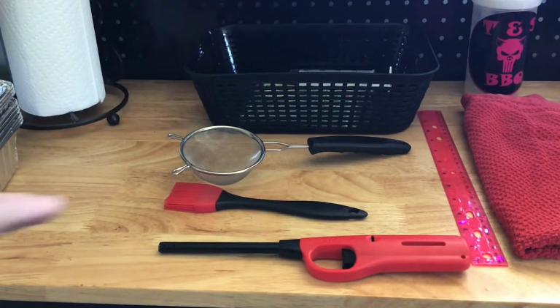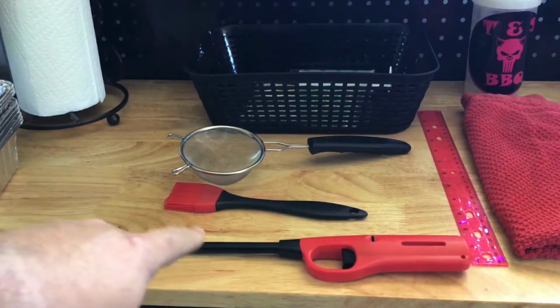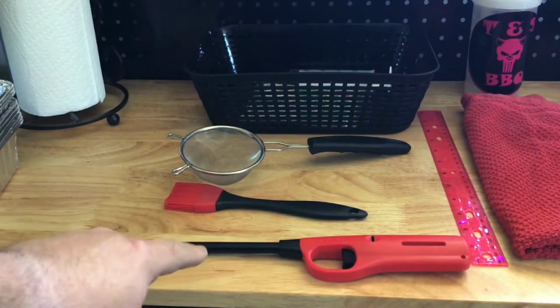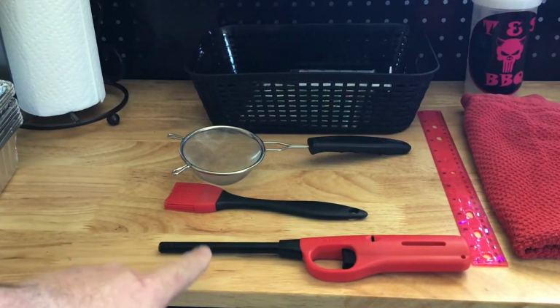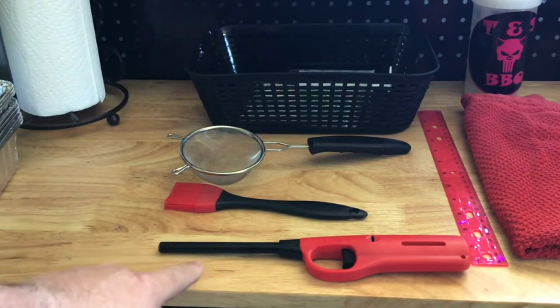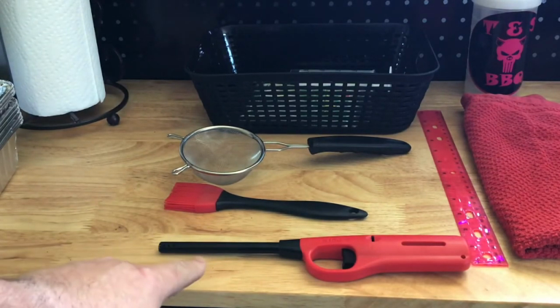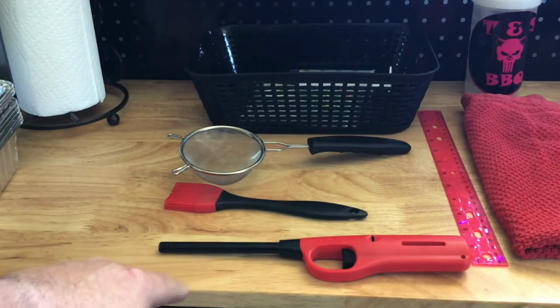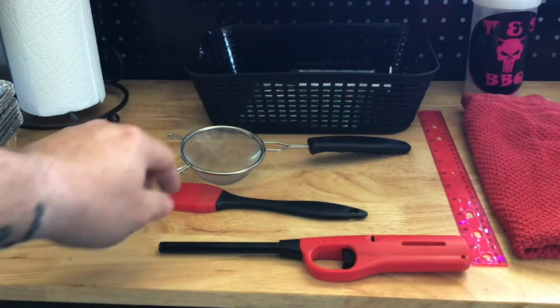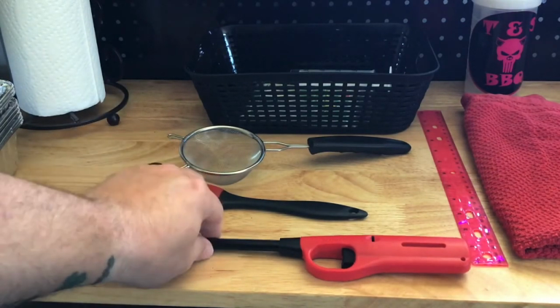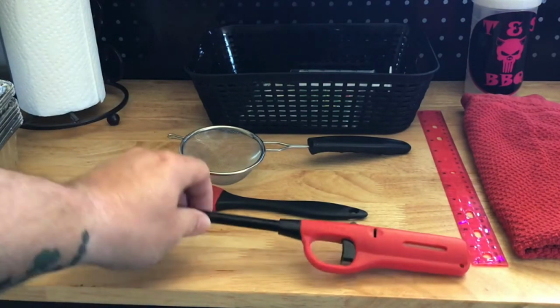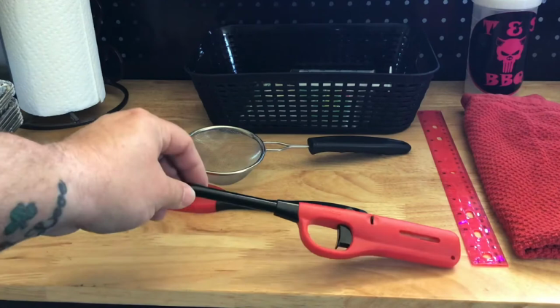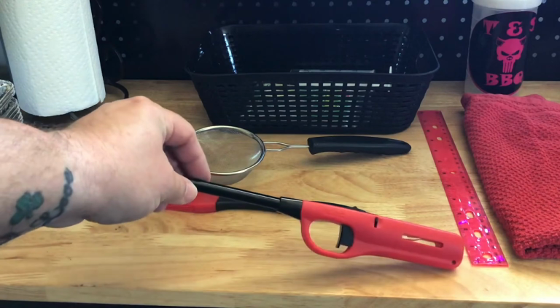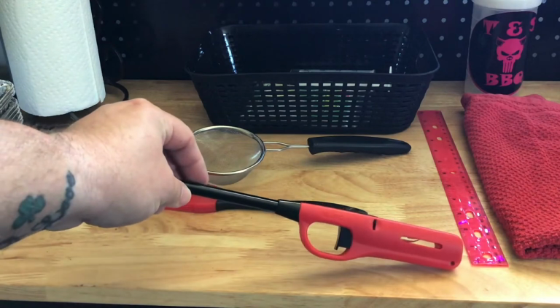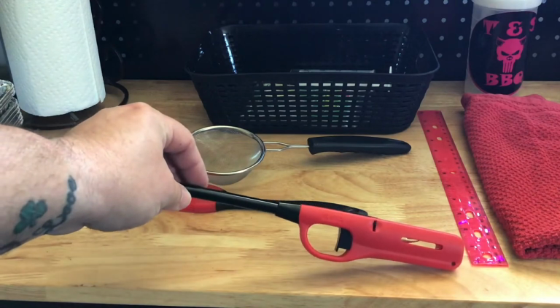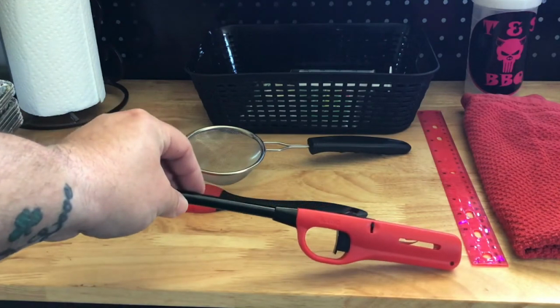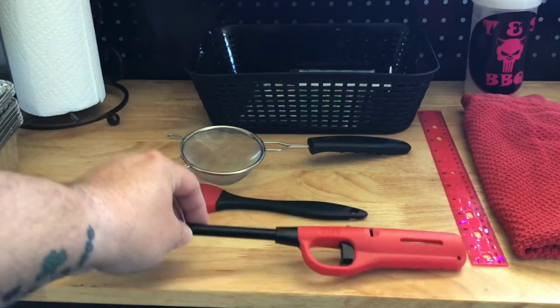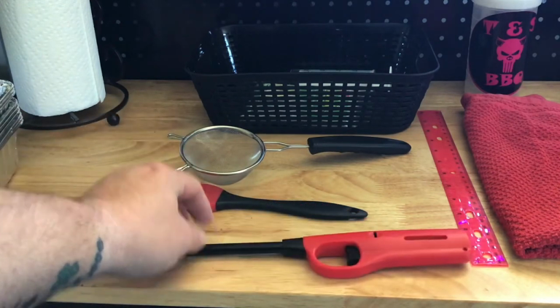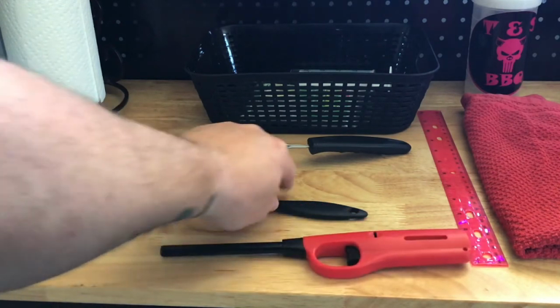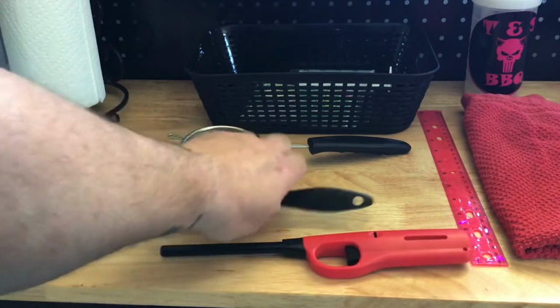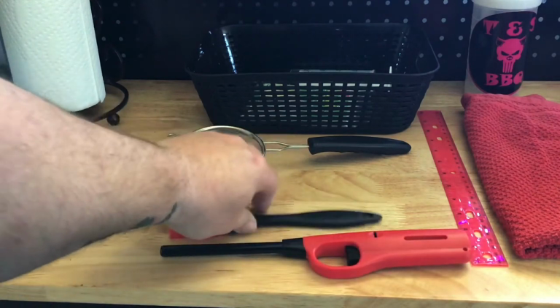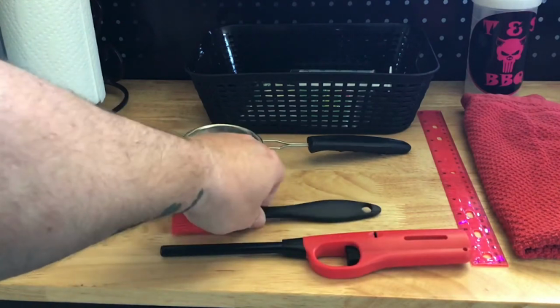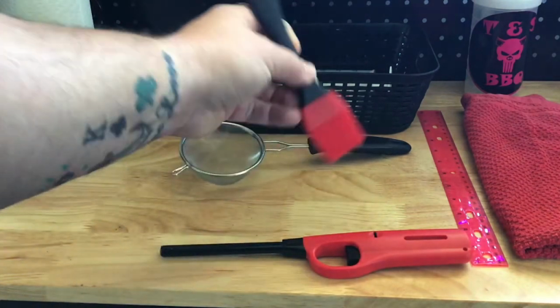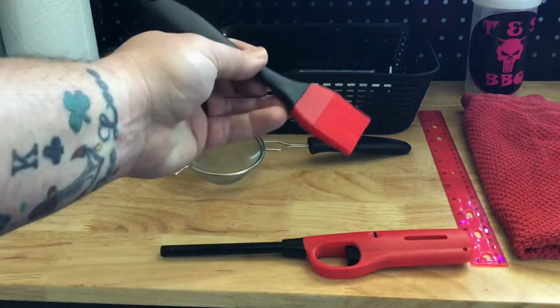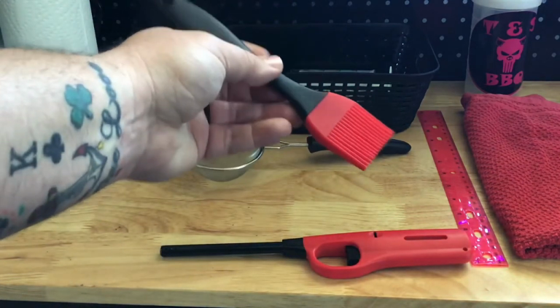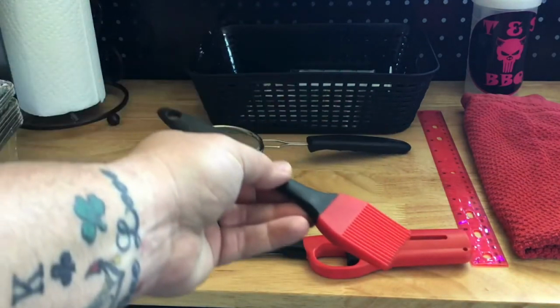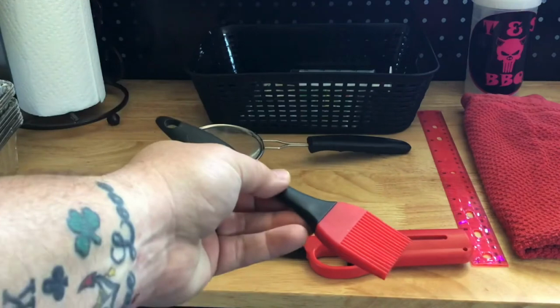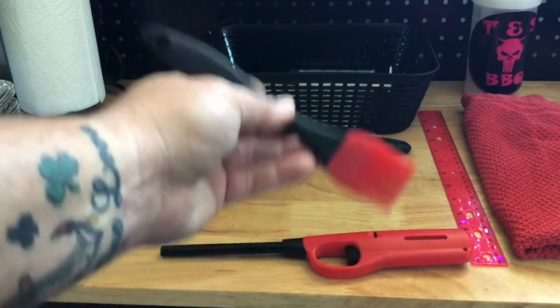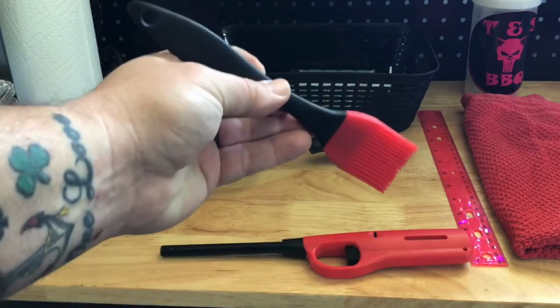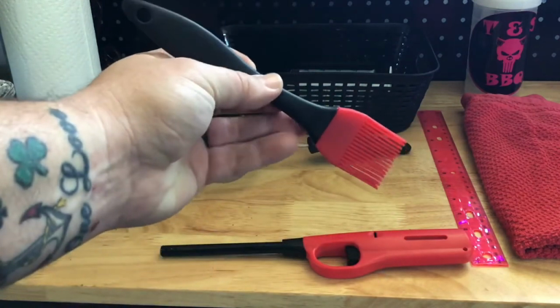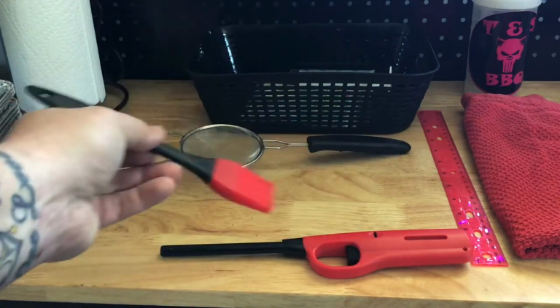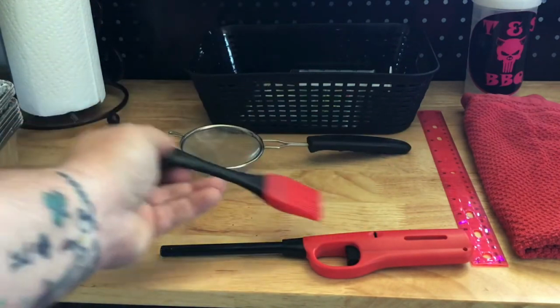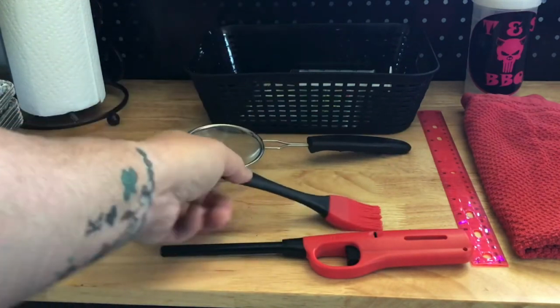Lighters — only a dollar, picked this one up at Dollar General. Brushes, if you use them, a dollar each at Walmart.